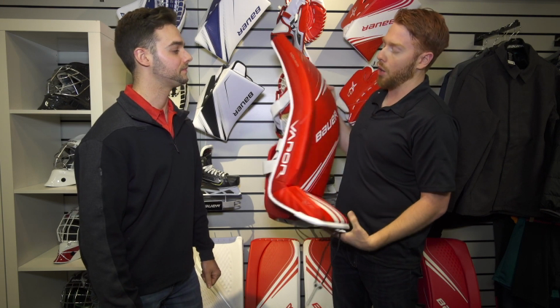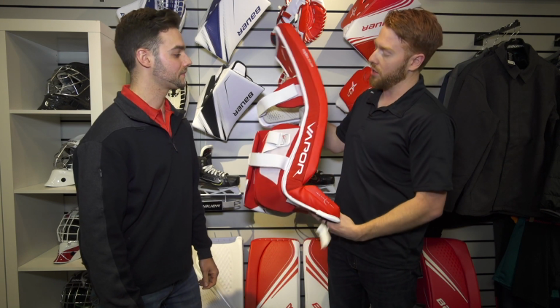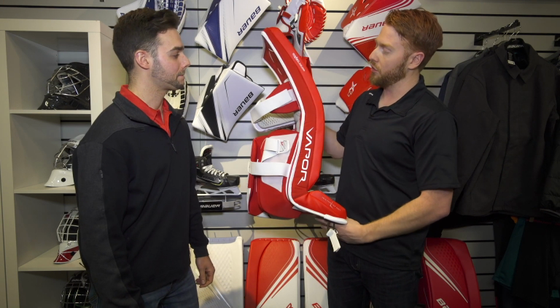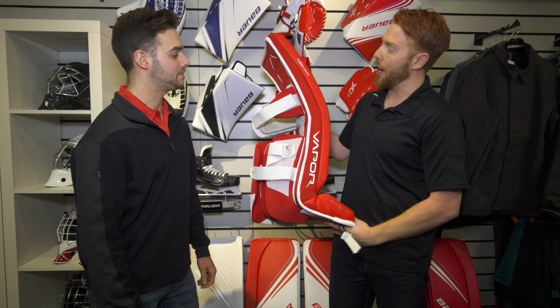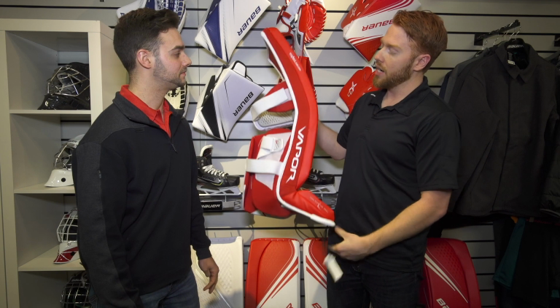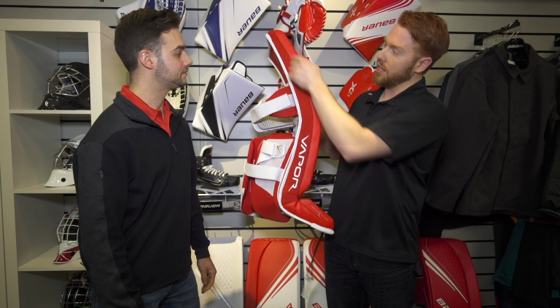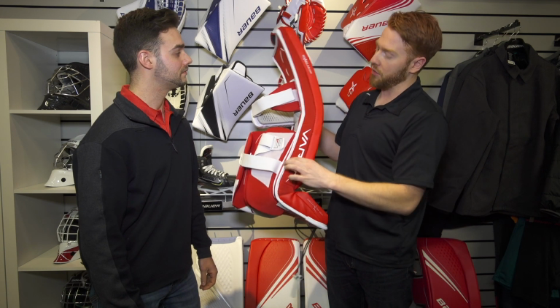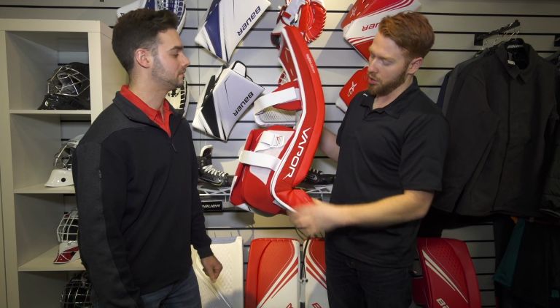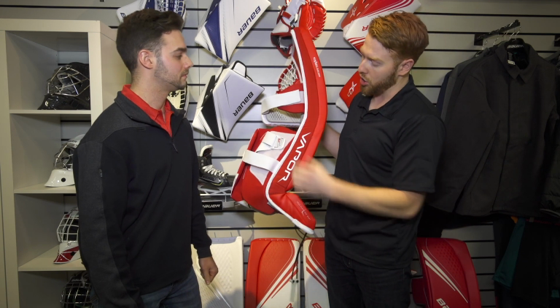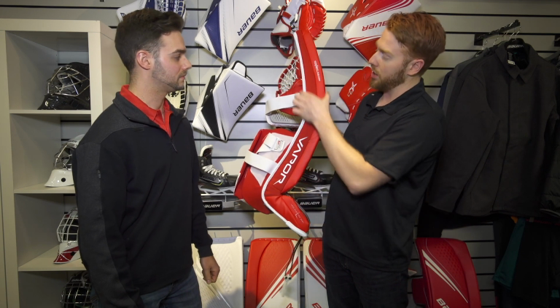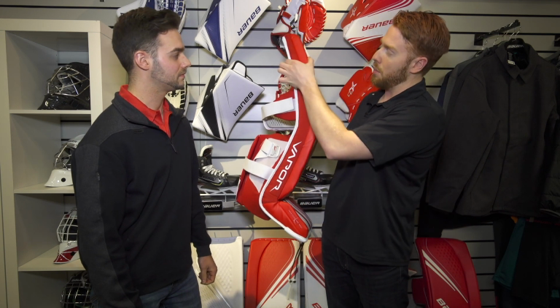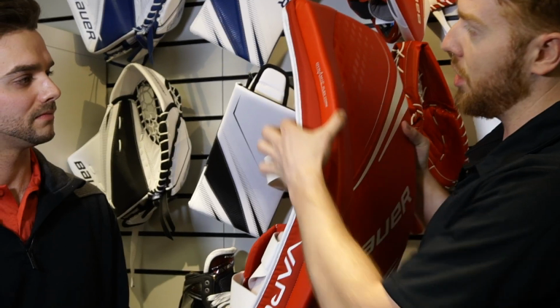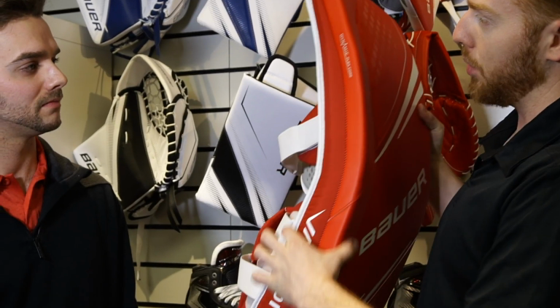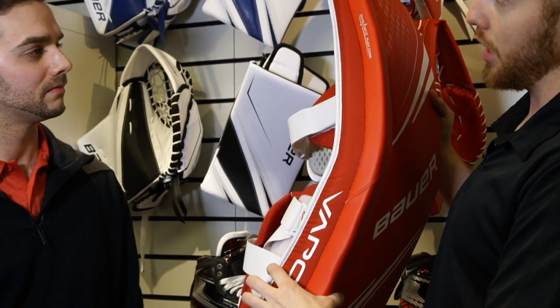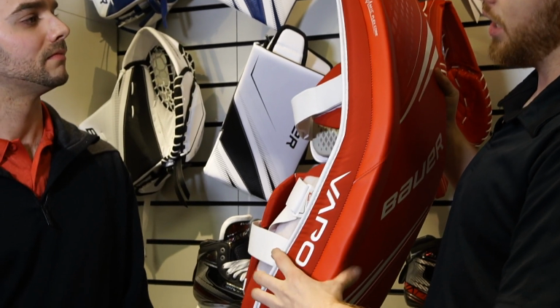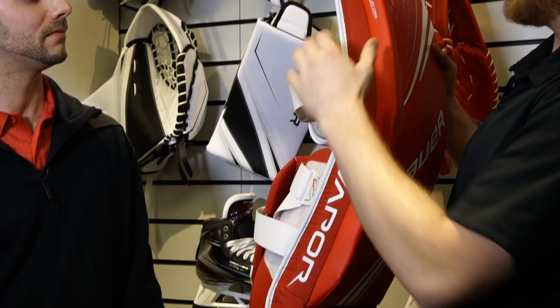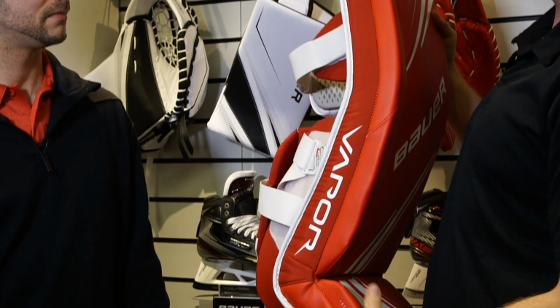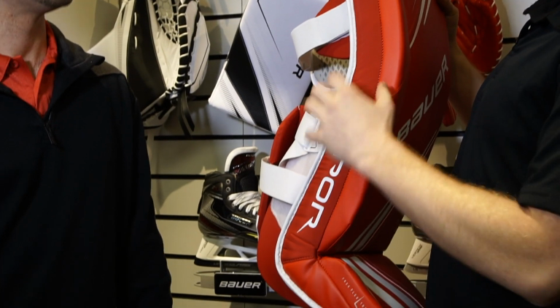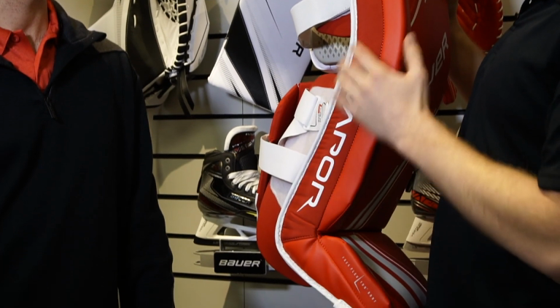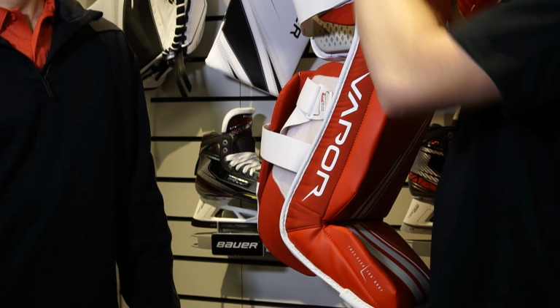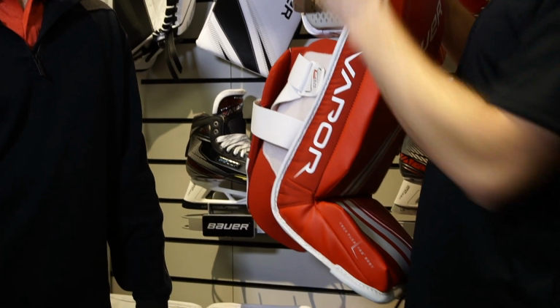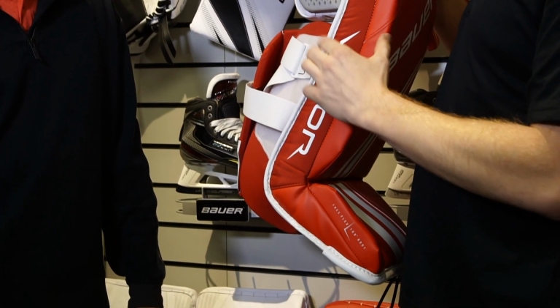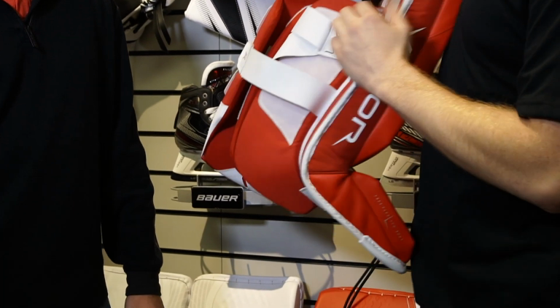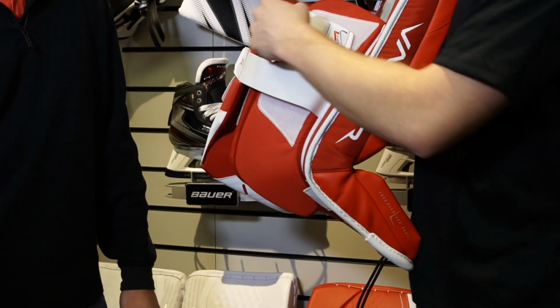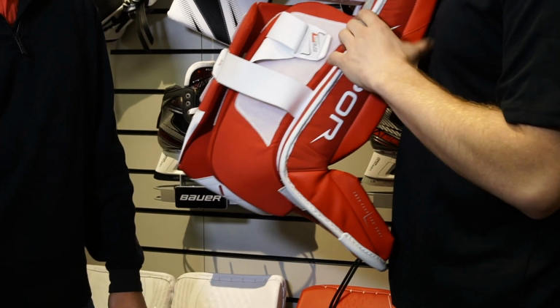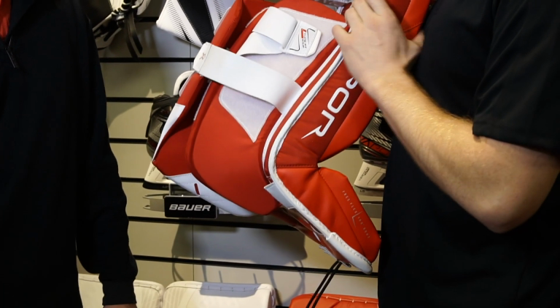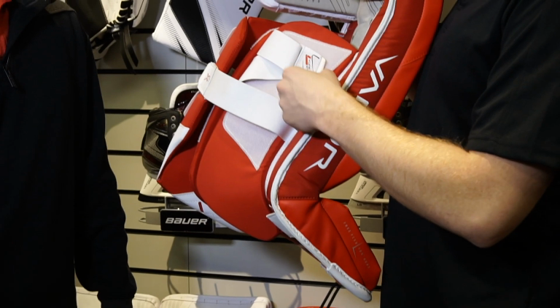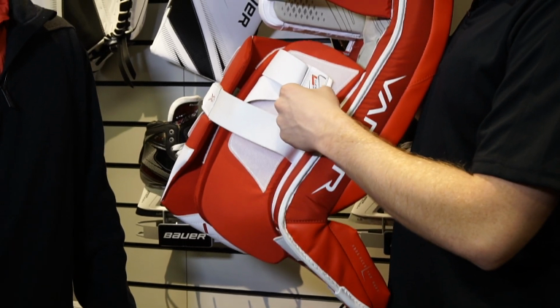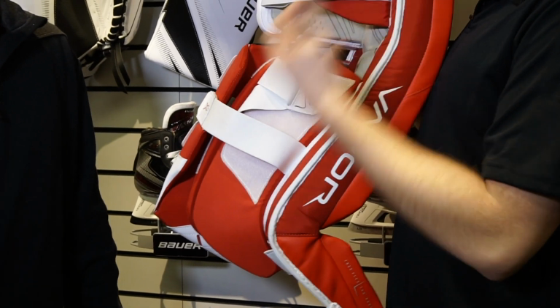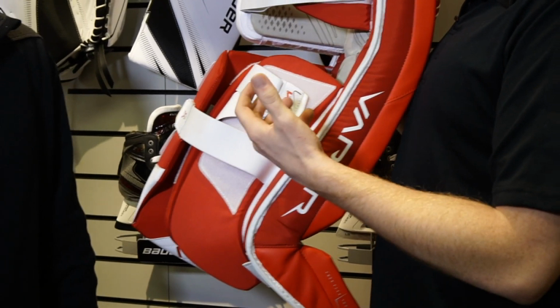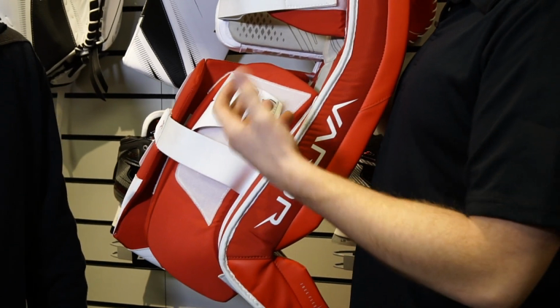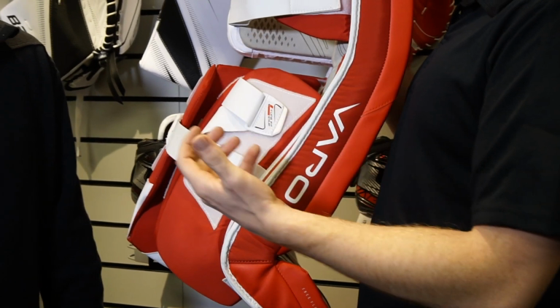So how we achieve the more flexible pad is the dynamic flex core. You can check it out — we have a much thinner taper along the outside, but it gives the pad overall more flexibility from top to bottom. And we have the two-fit strapping system that we had from Vapor last year.